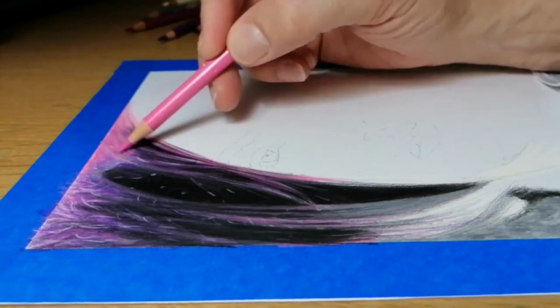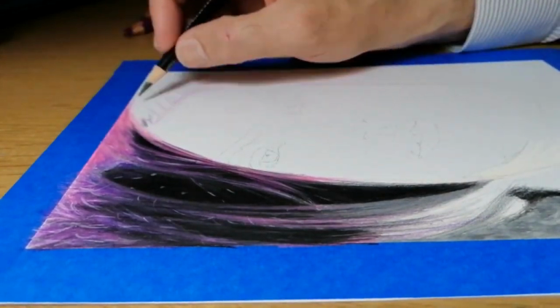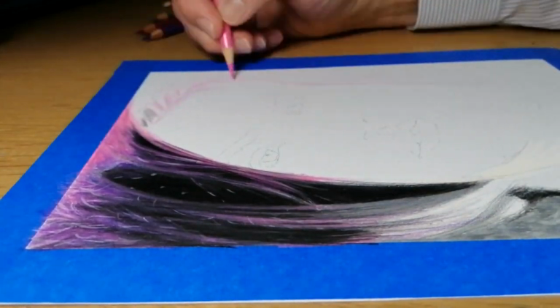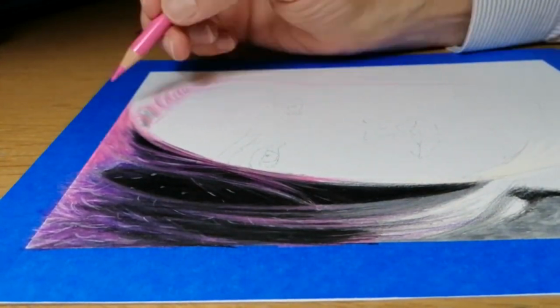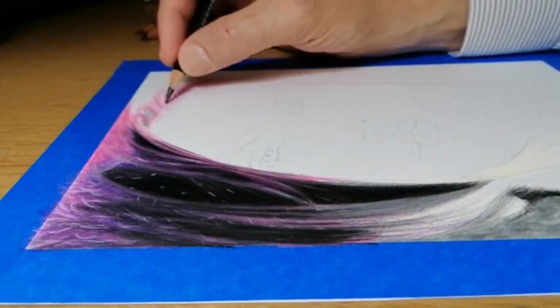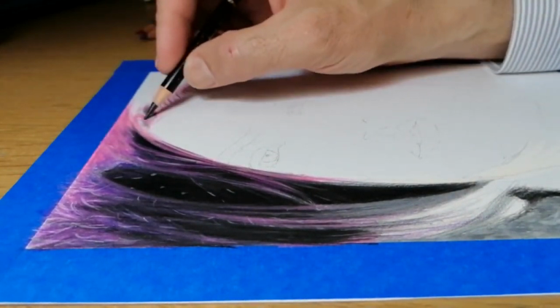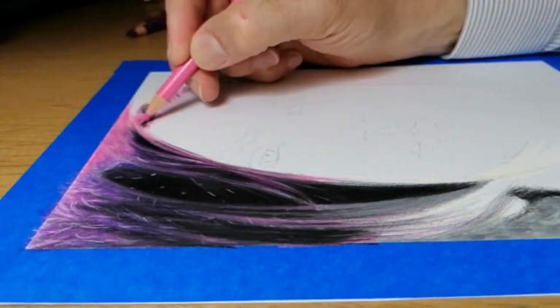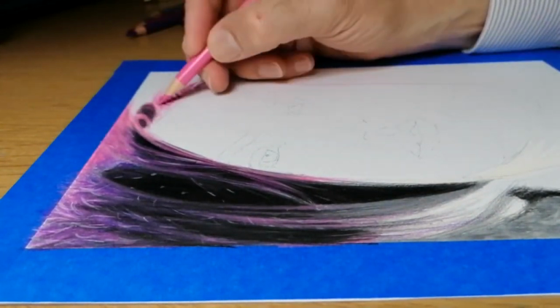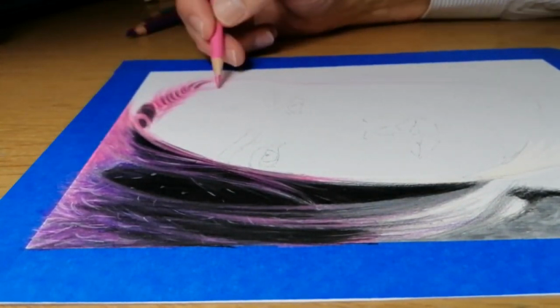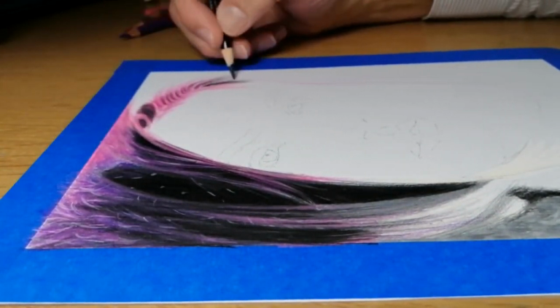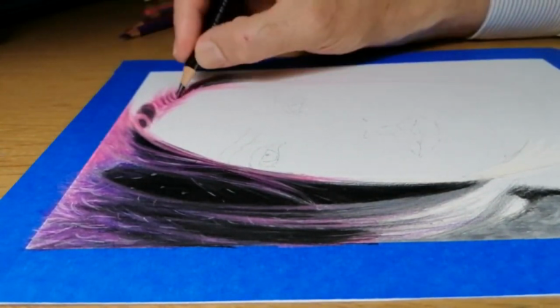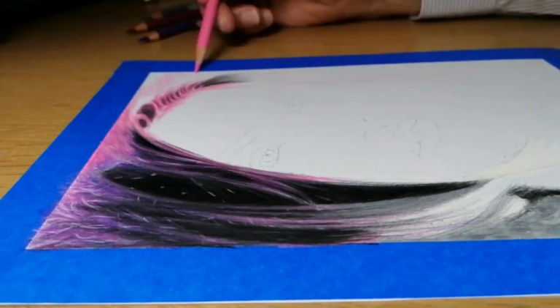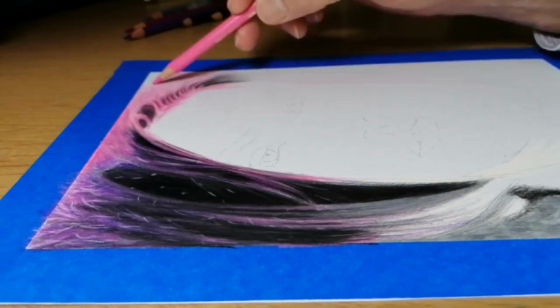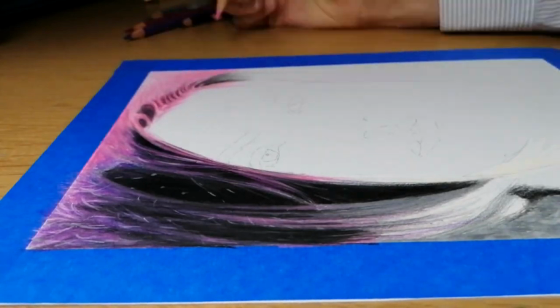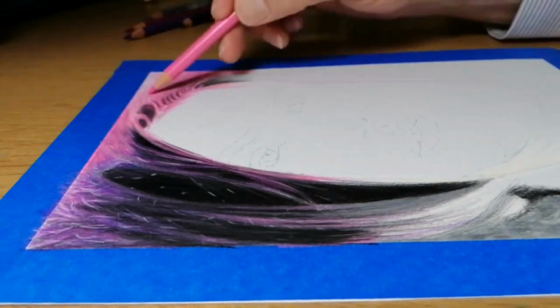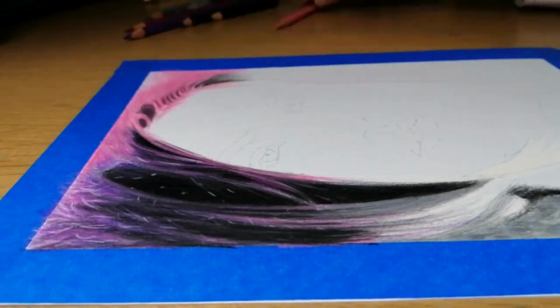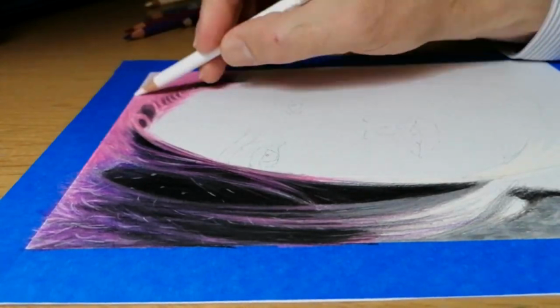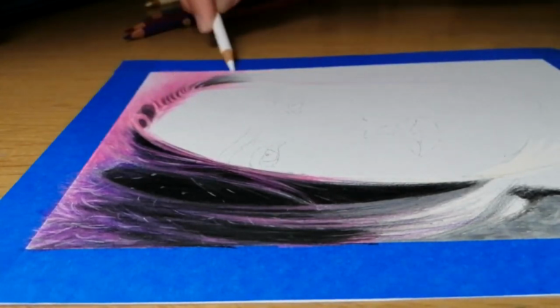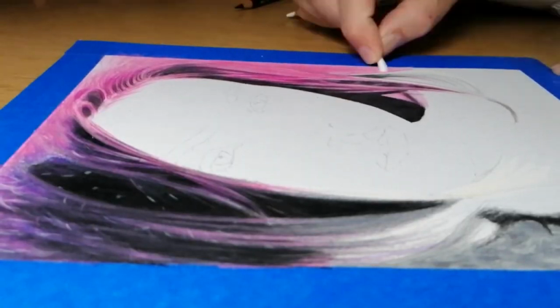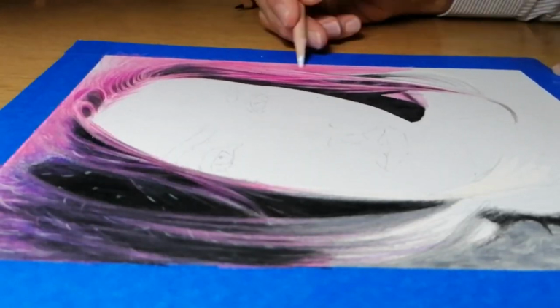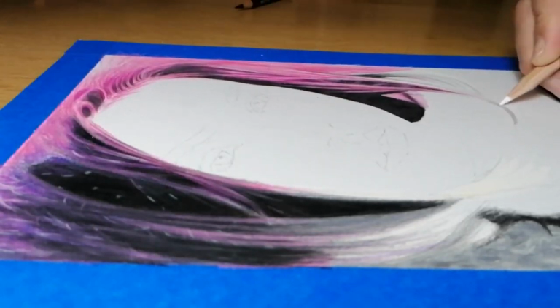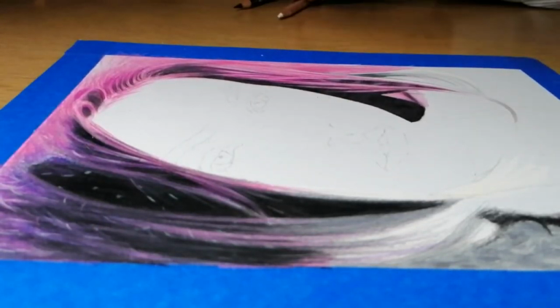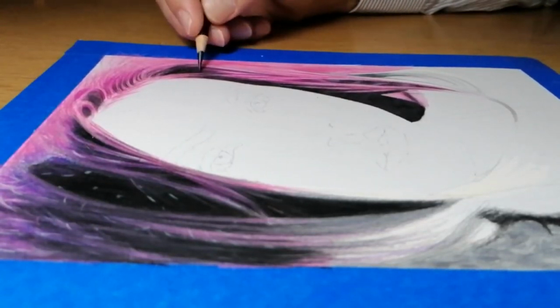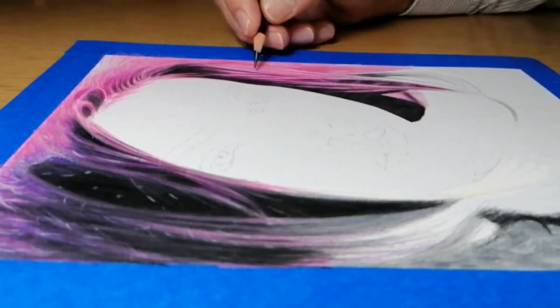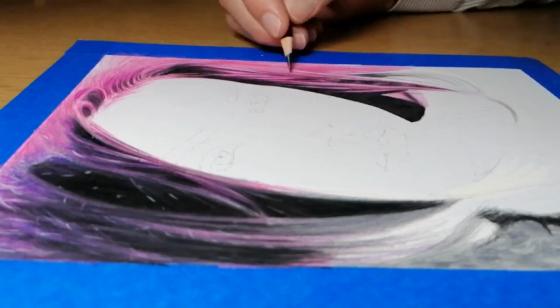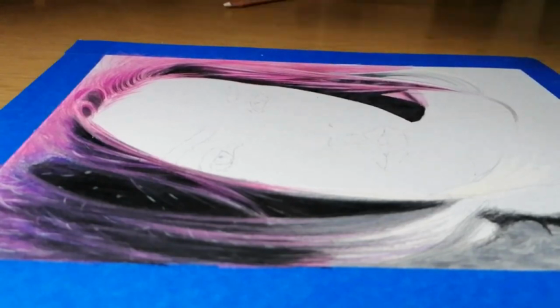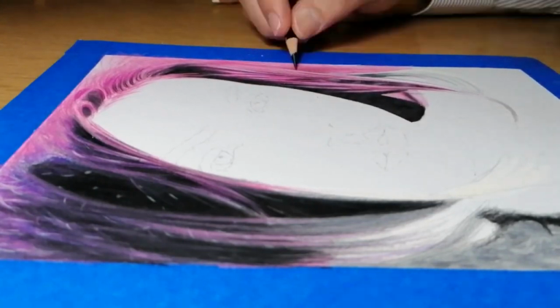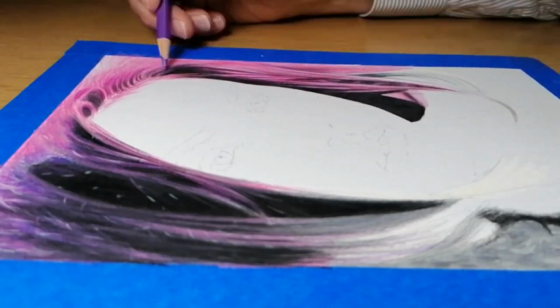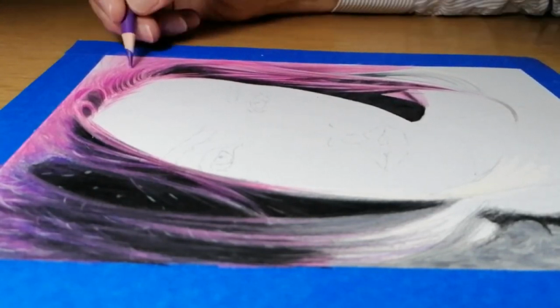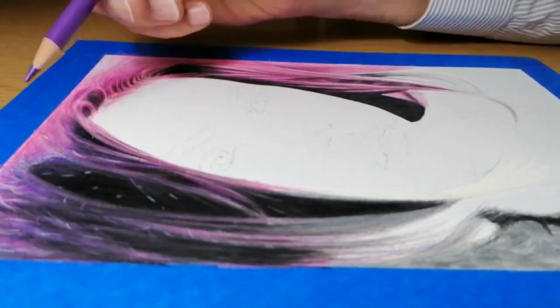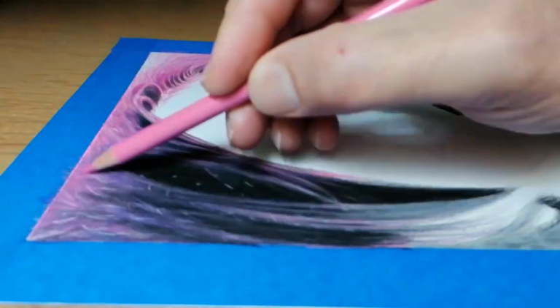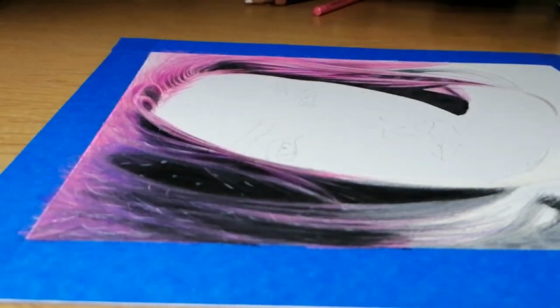I prefer this method over and above the grid method, as with the grid method you have to draw a grid on your paper and then rub it out at a later stage, and some parts of your grid may not be completely erasable.